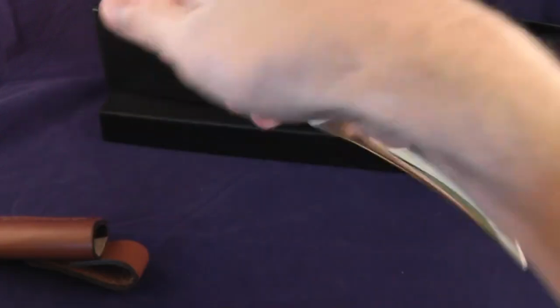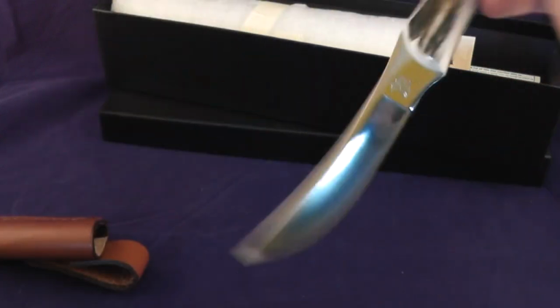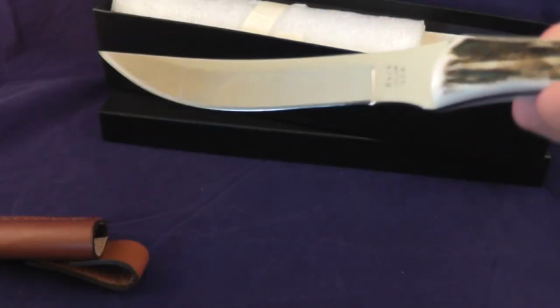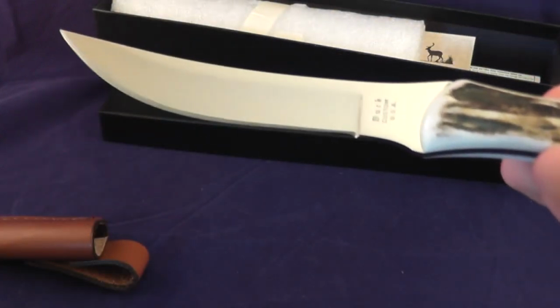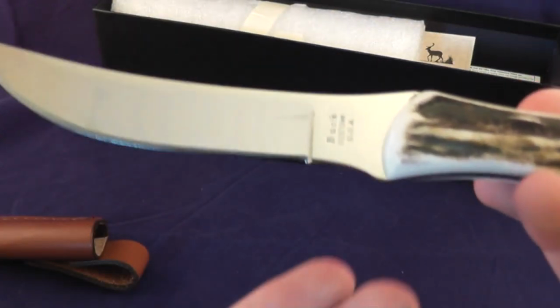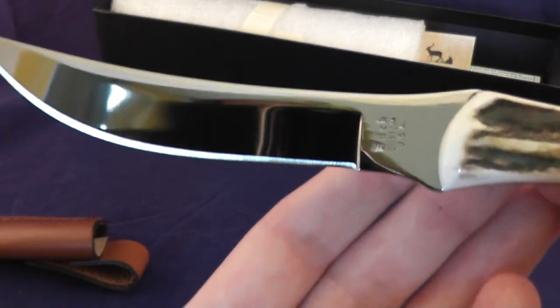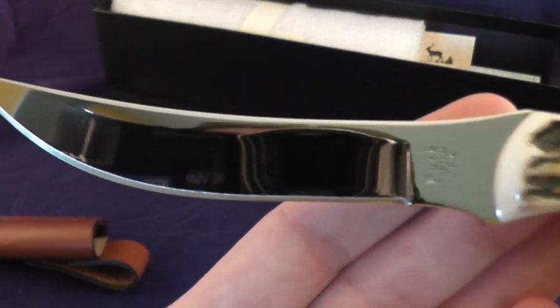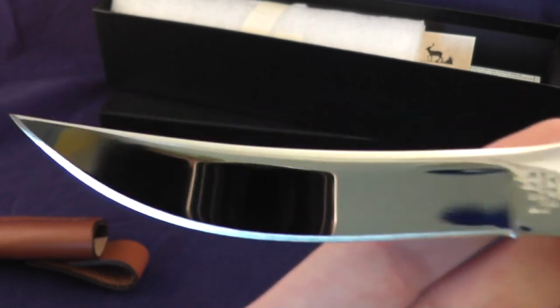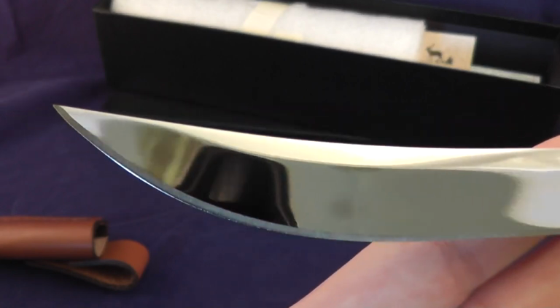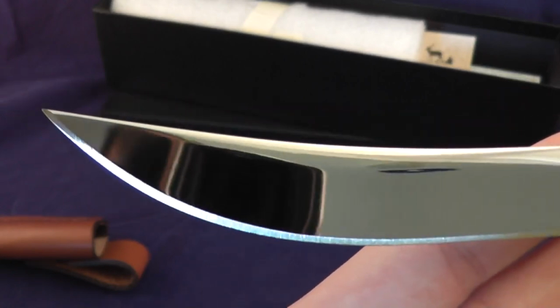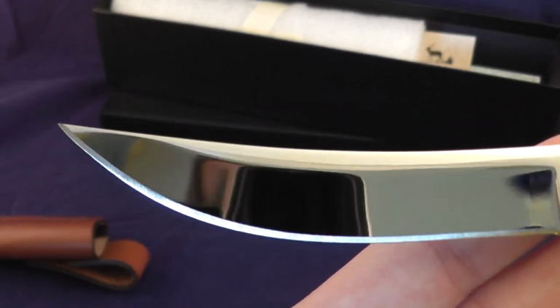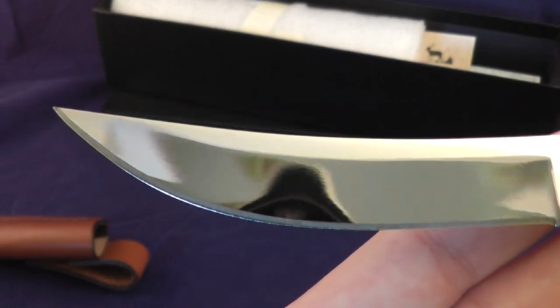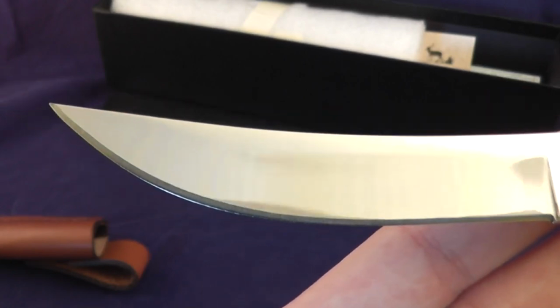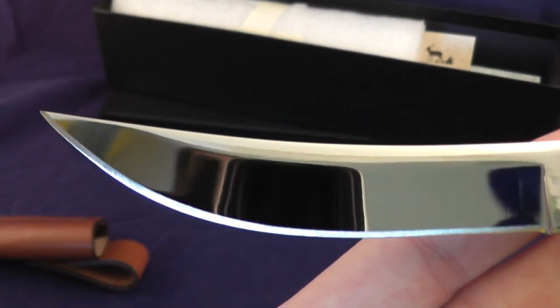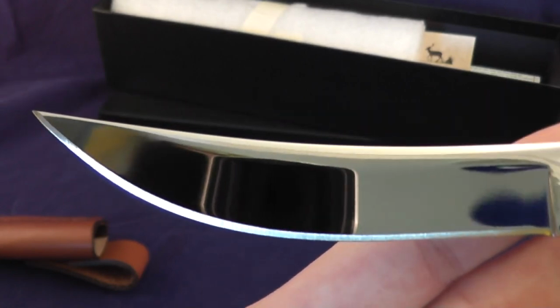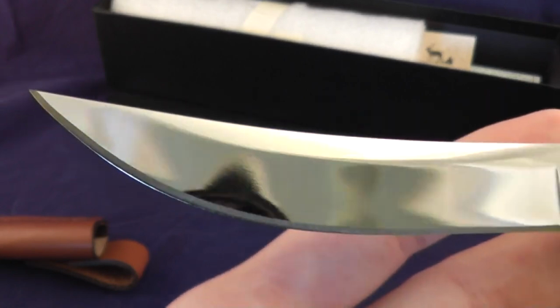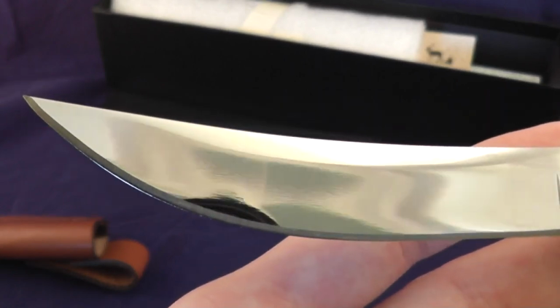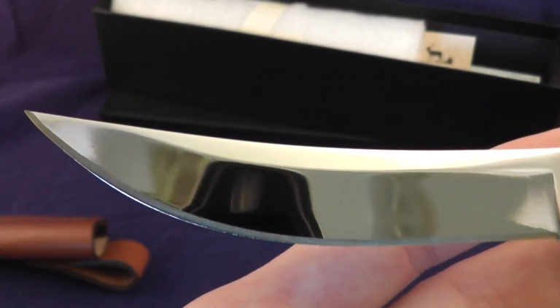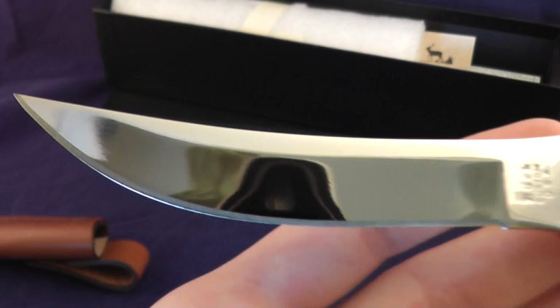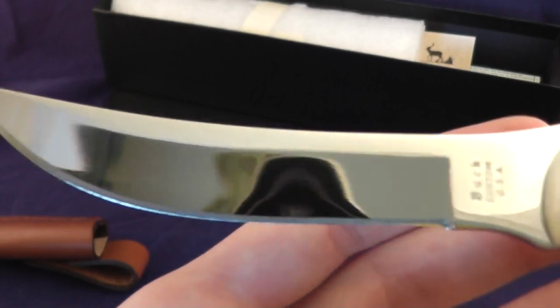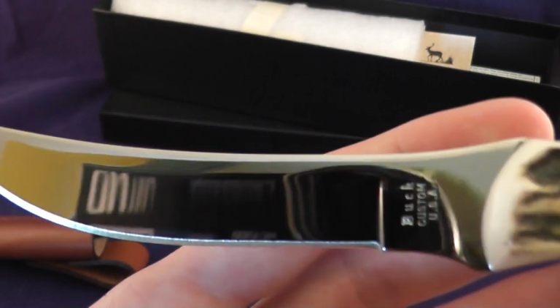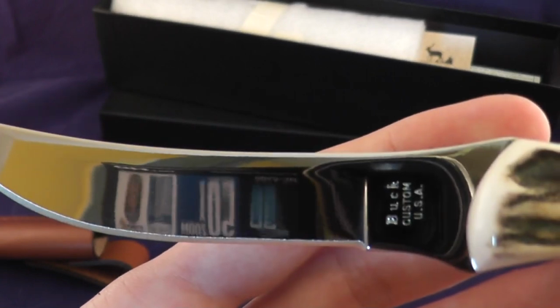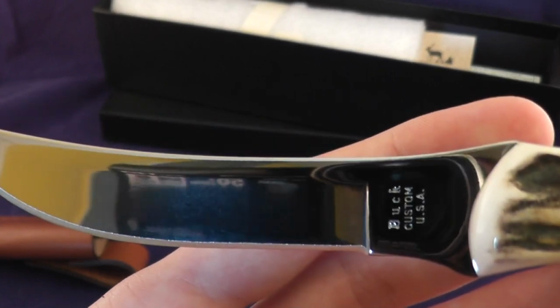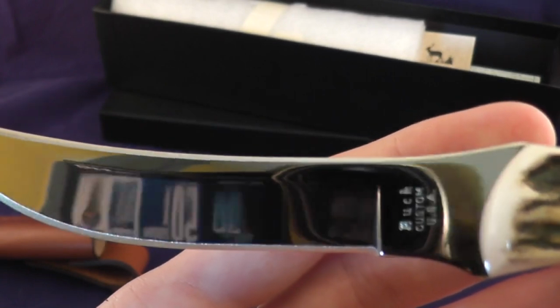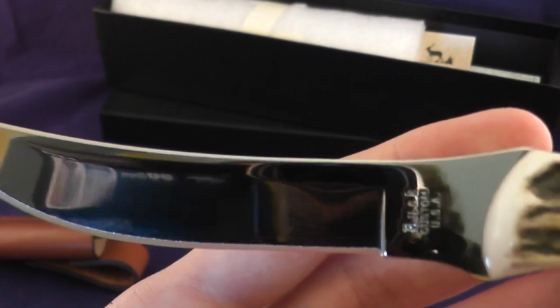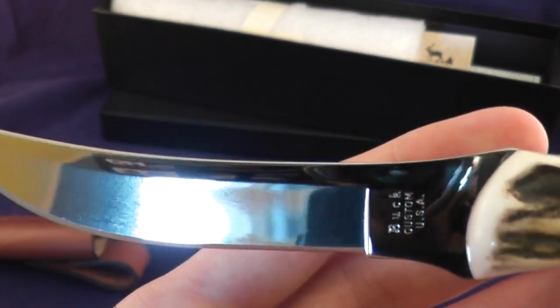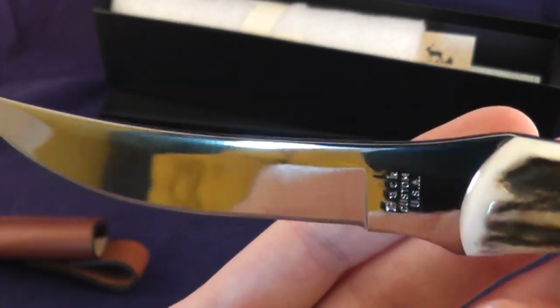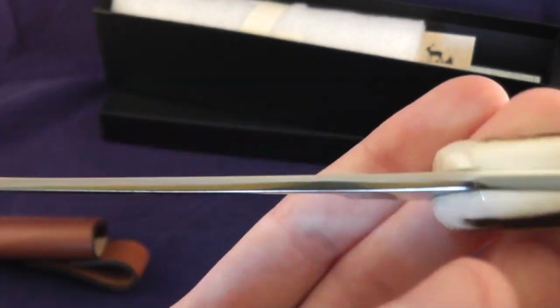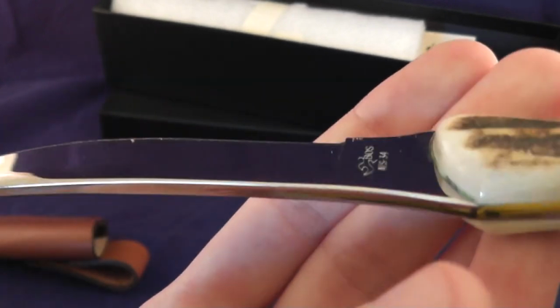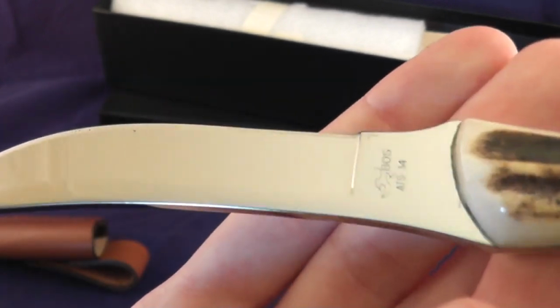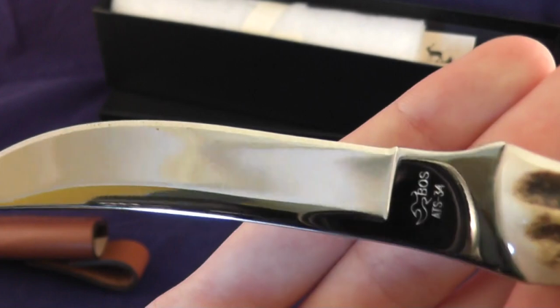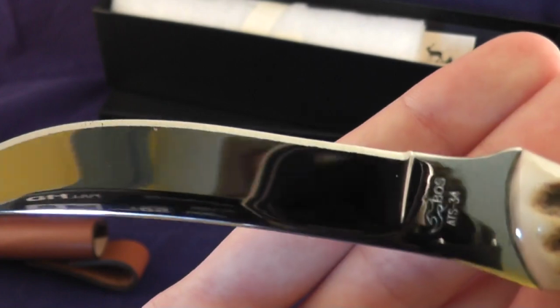Very nice mirror polish. Not really a user knife because of that mirror polish — it would get scratched up very easily. But you can see there are absolutely no scratches on it.